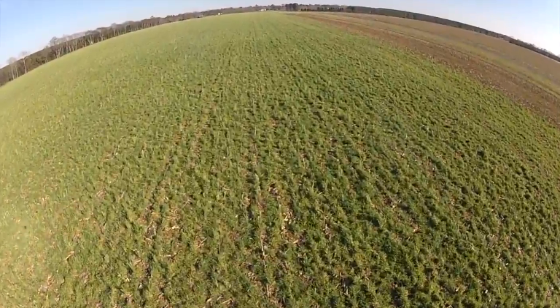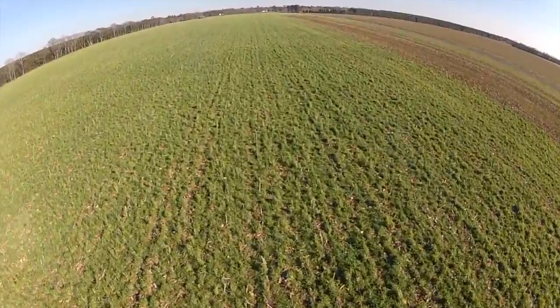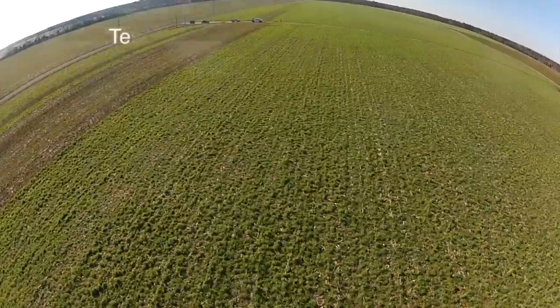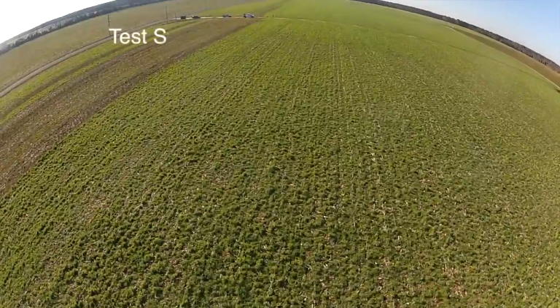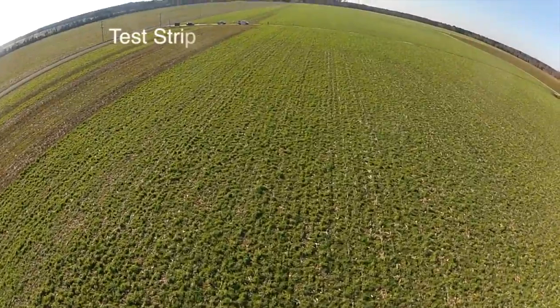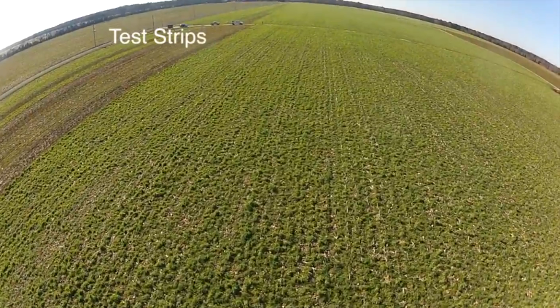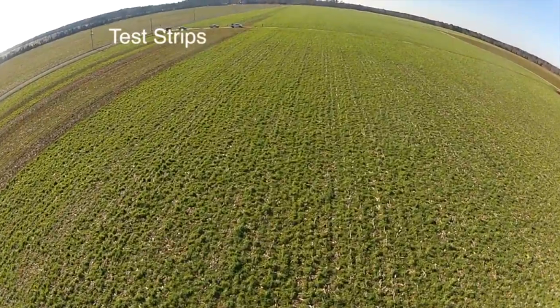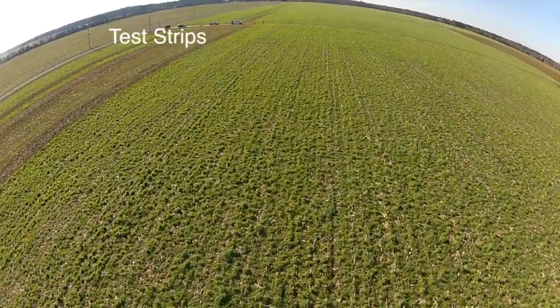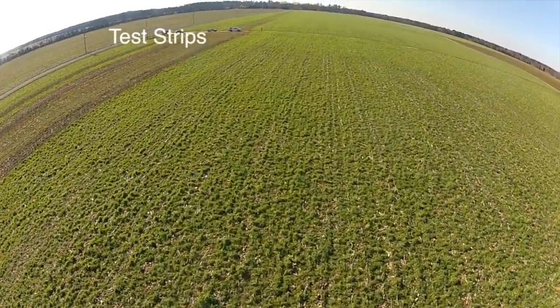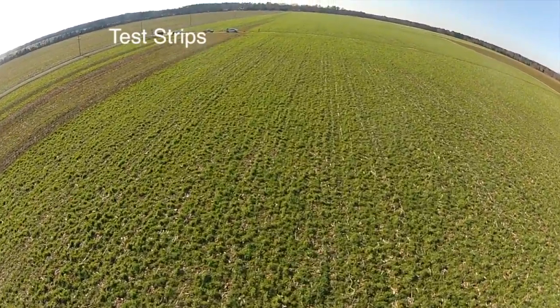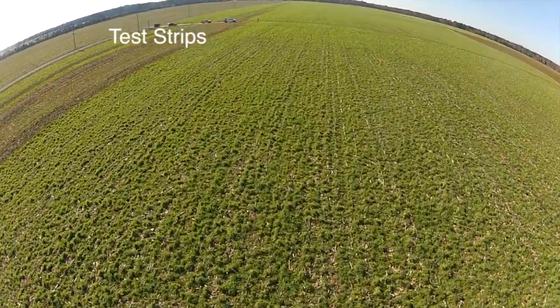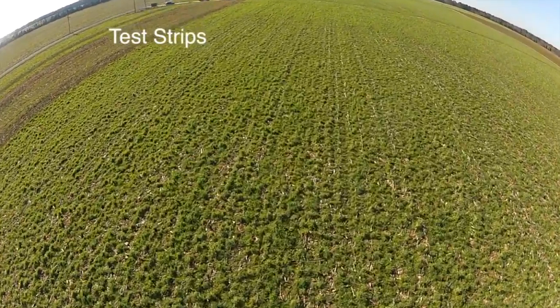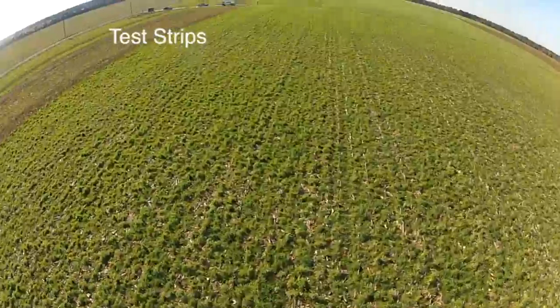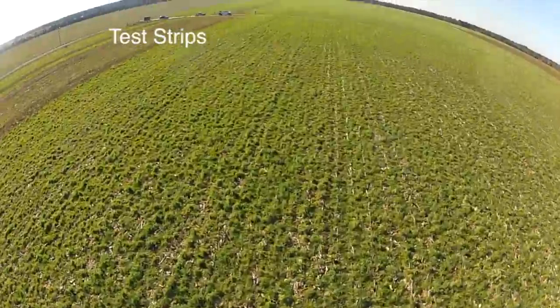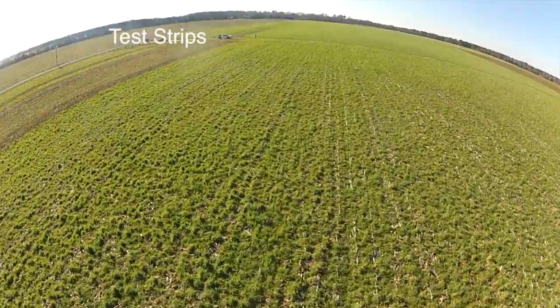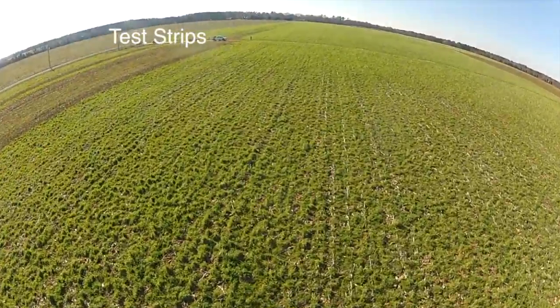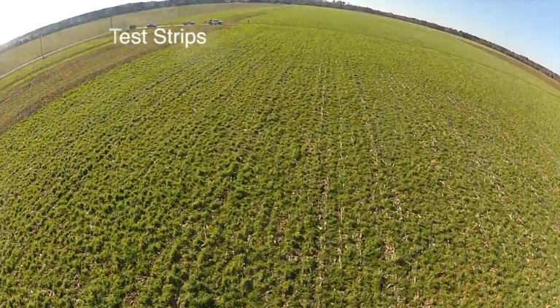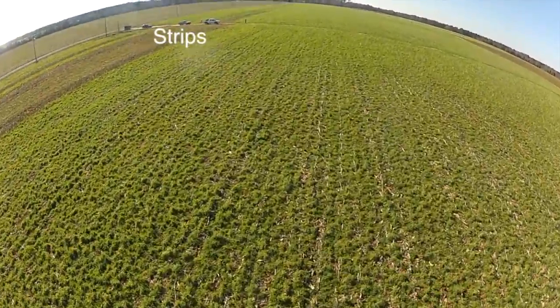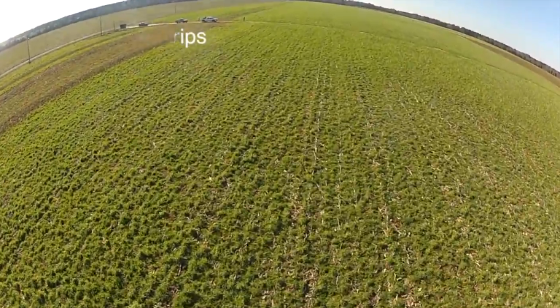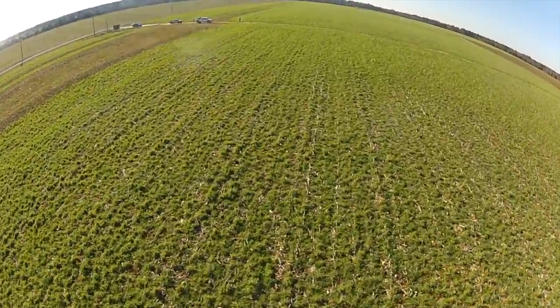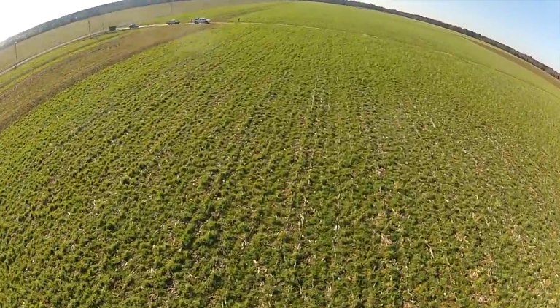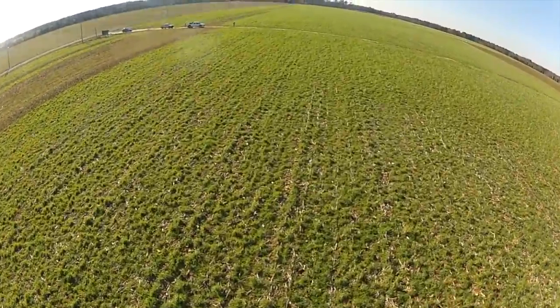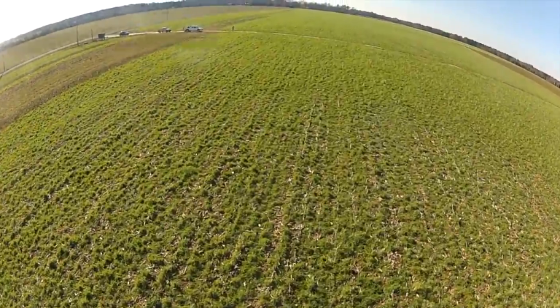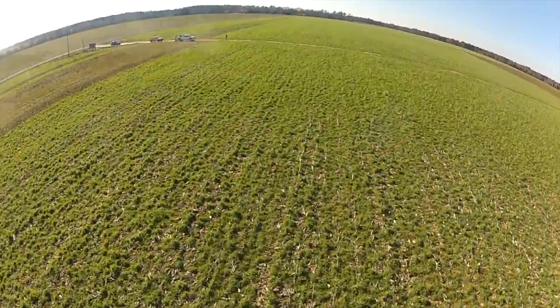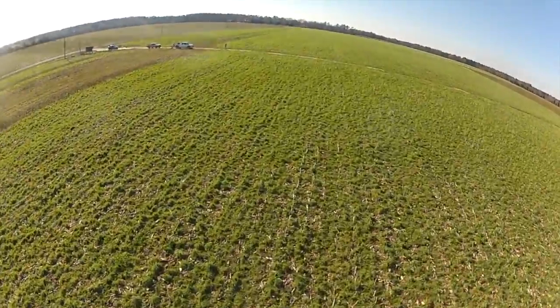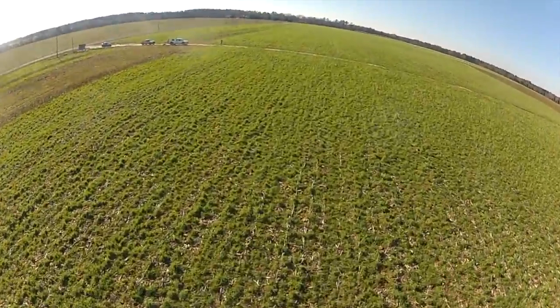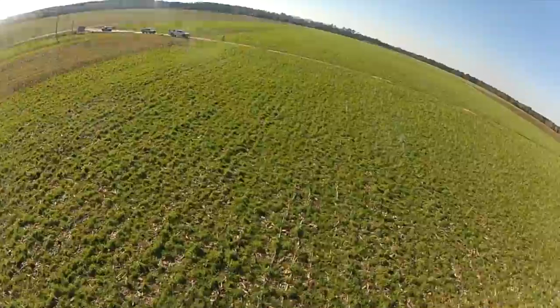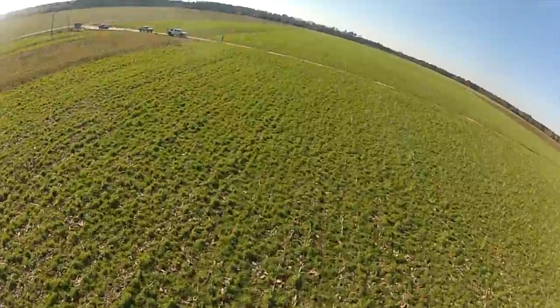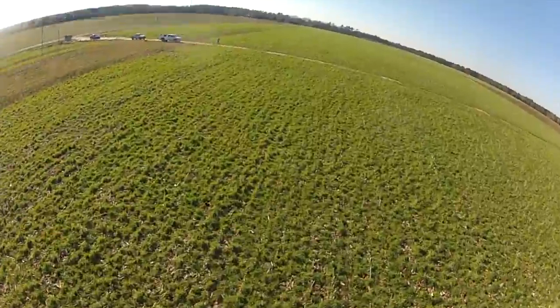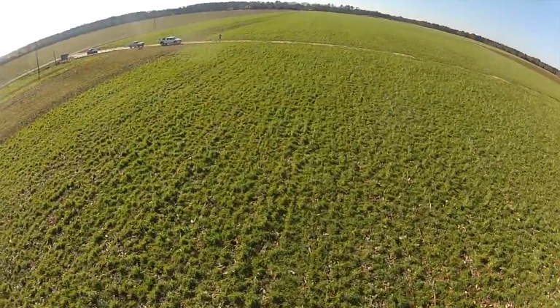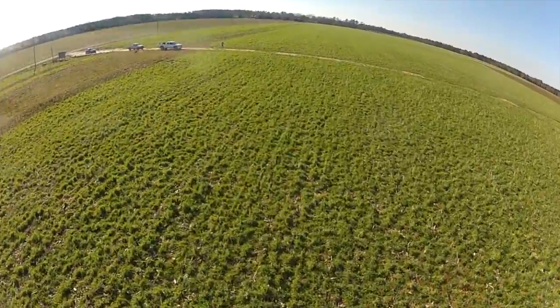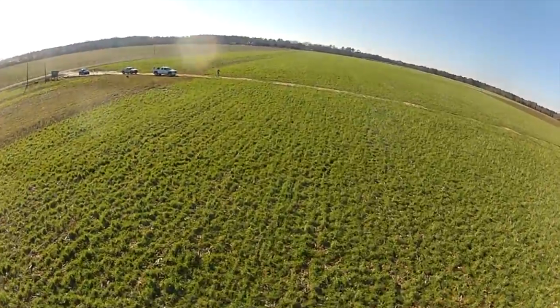Jason lent me his helicopter and you can see on the left the test strips that Jason's put in as well. We expect a very large biomass of cover crop to come in. Jason has planted most of his farm.